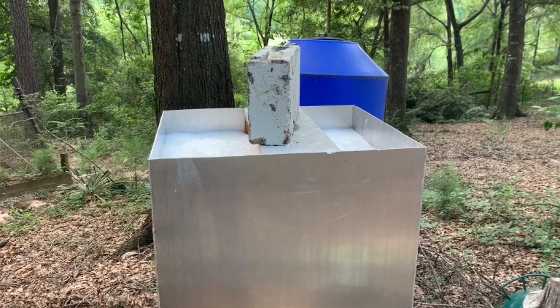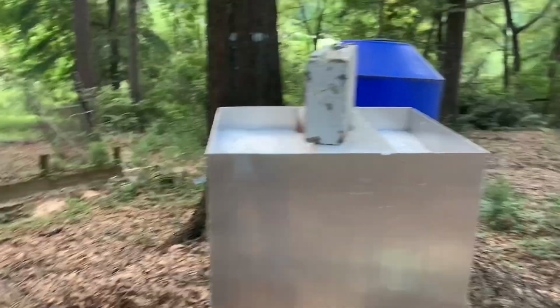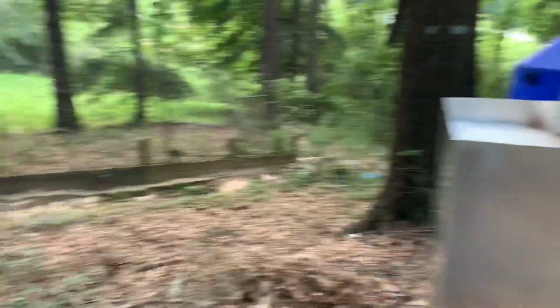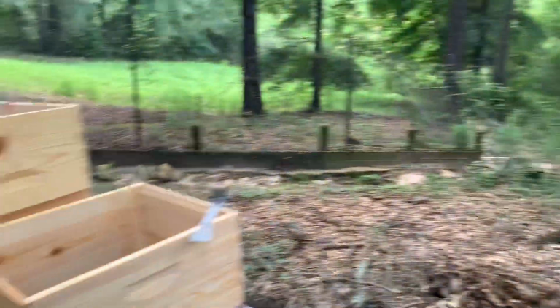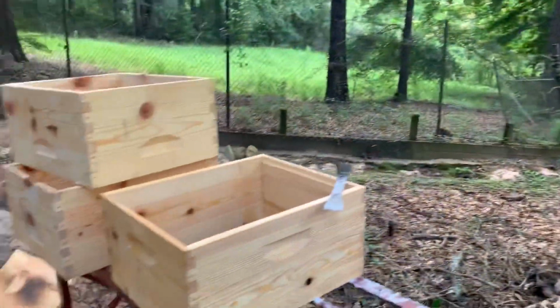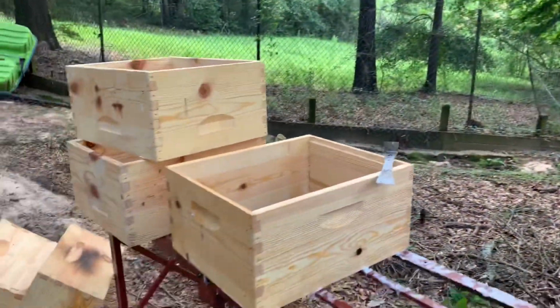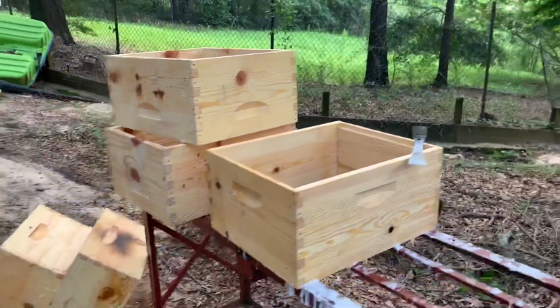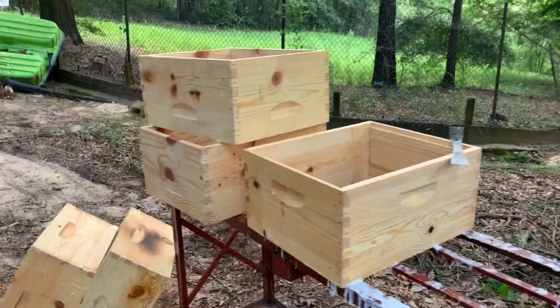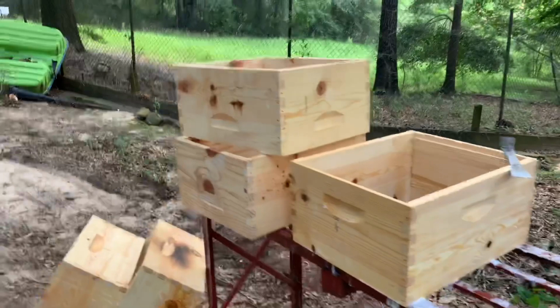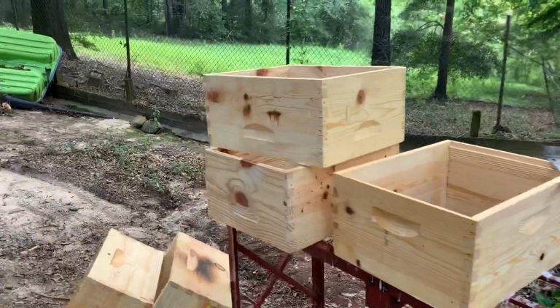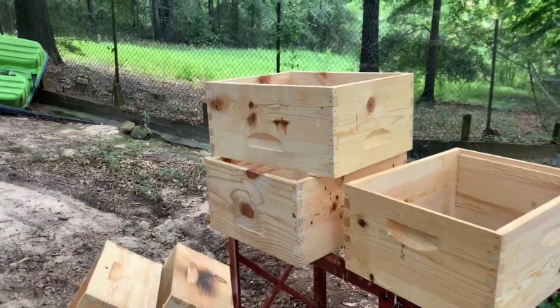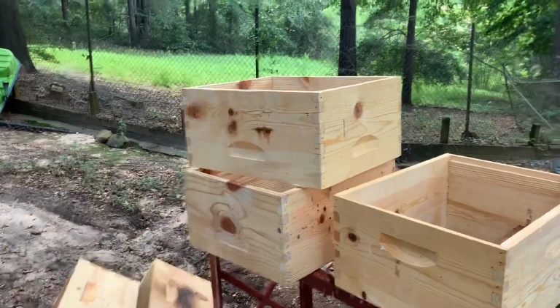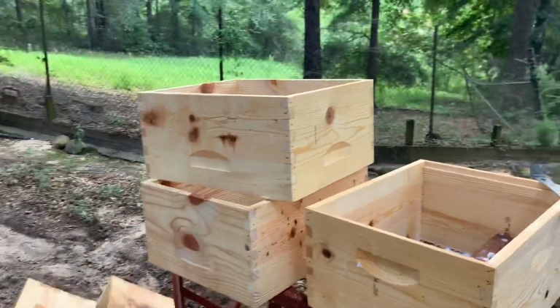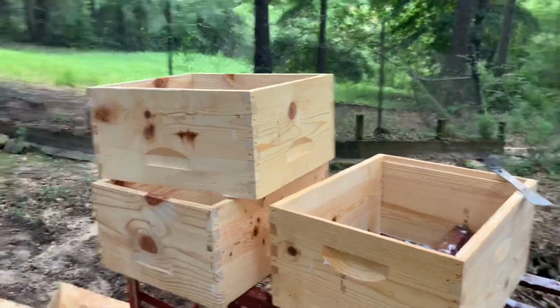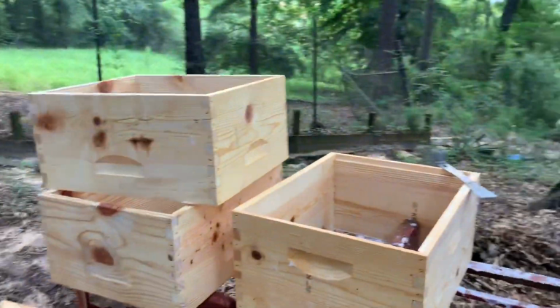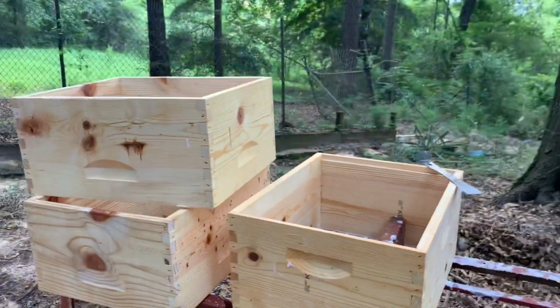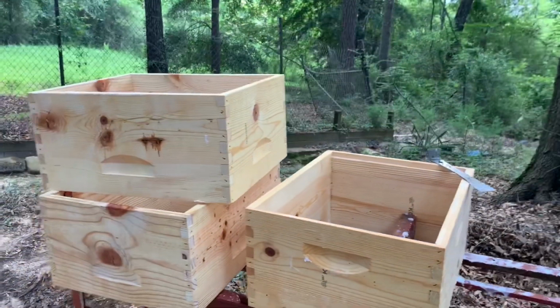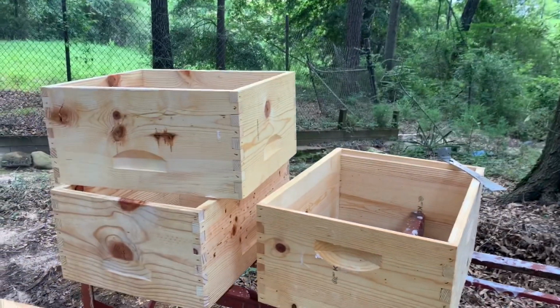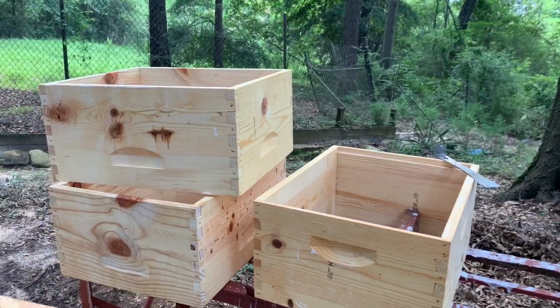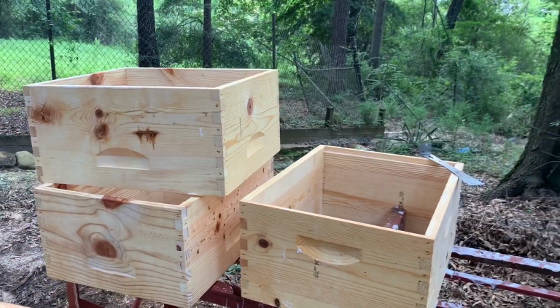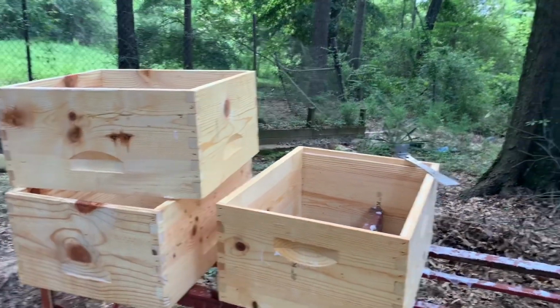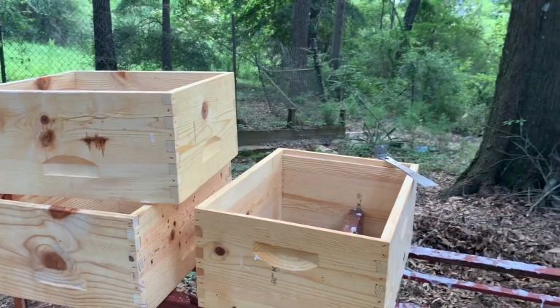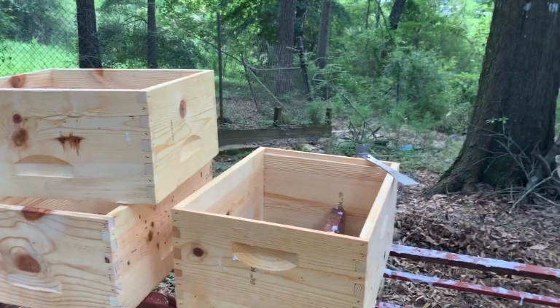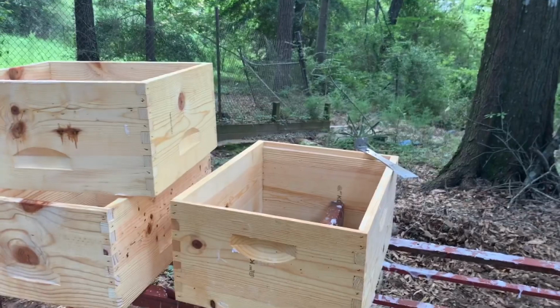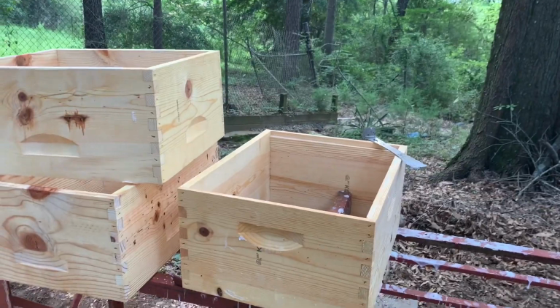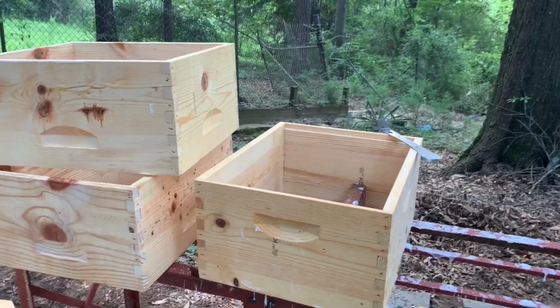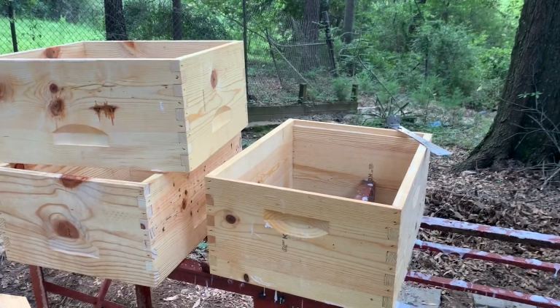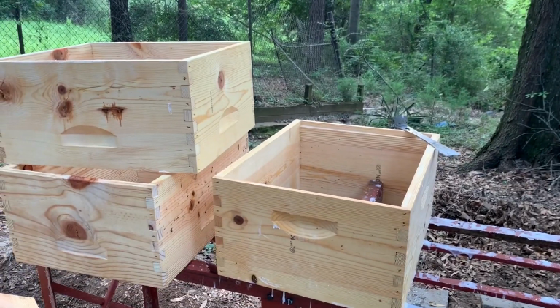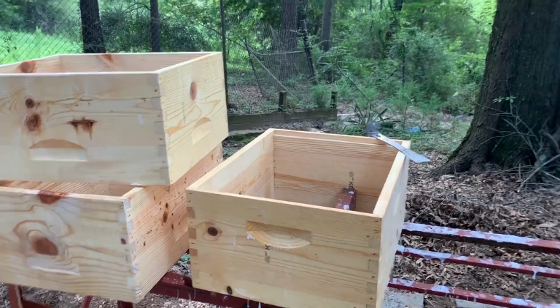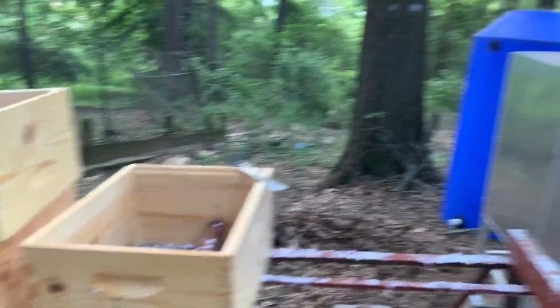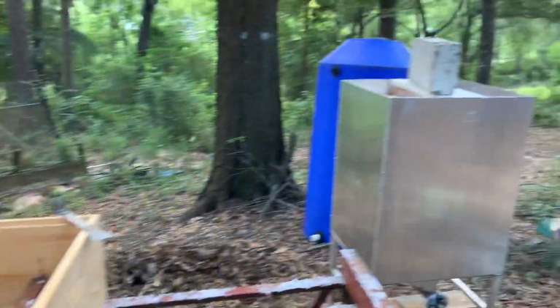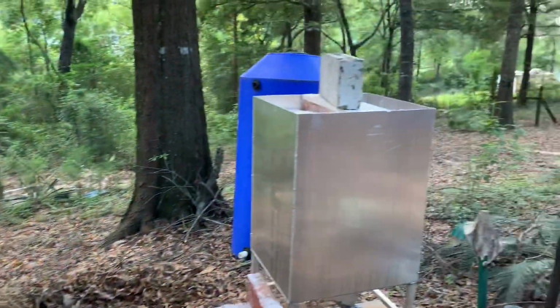I hate painting boxes — you've got to do something to protect them. I have done some copper dipping in the past. It works okay, but what better thing to do than this?